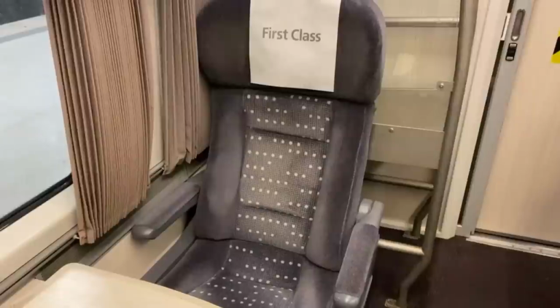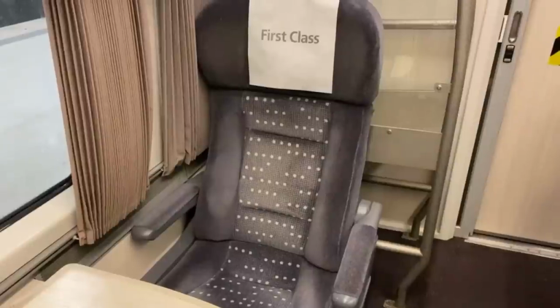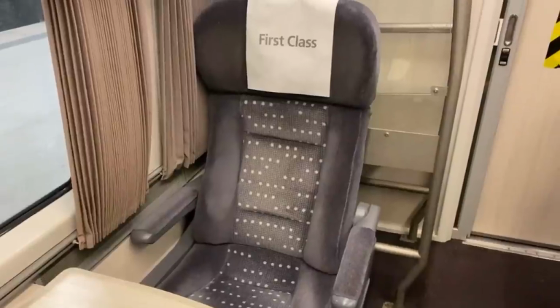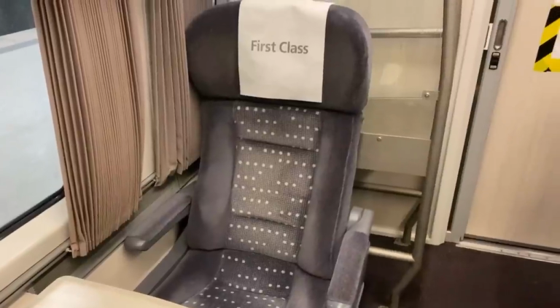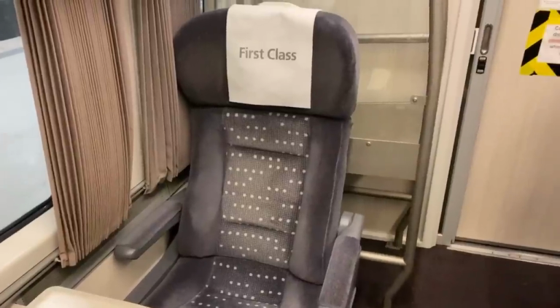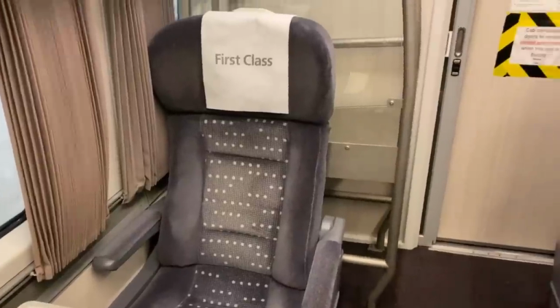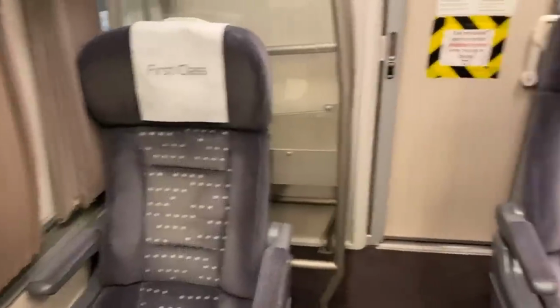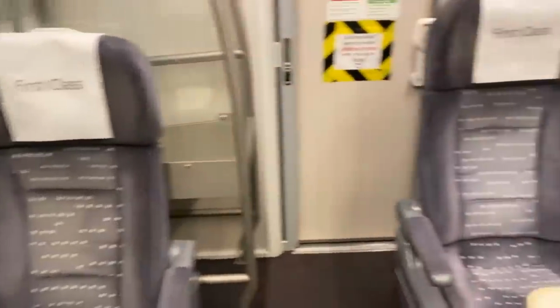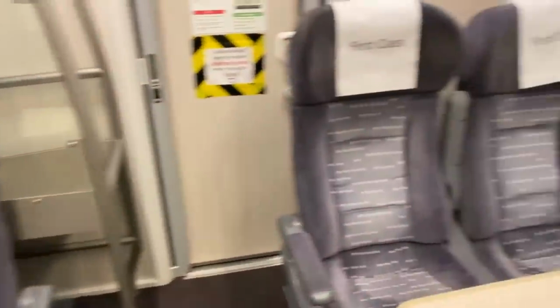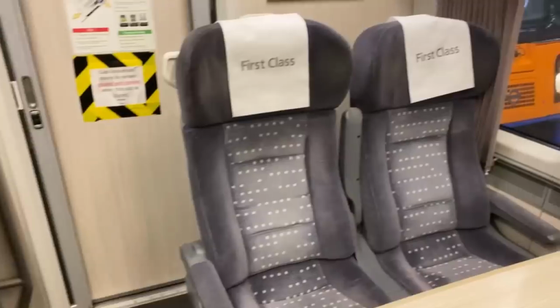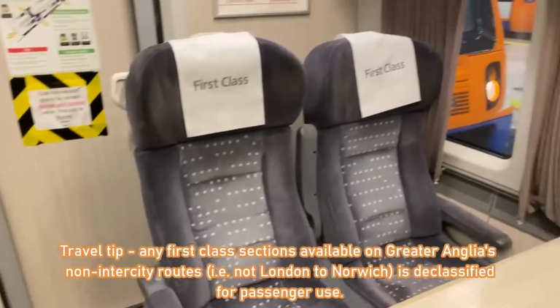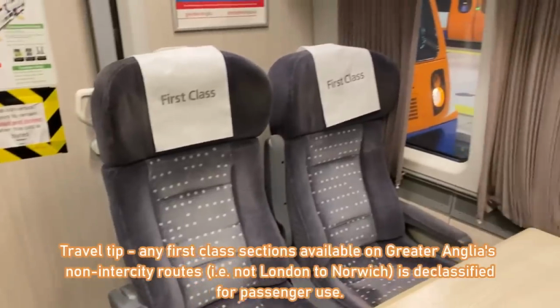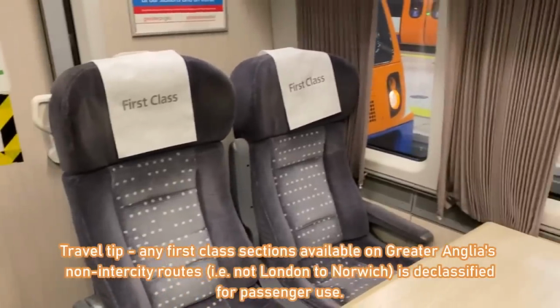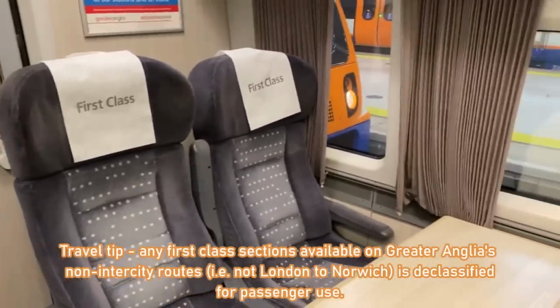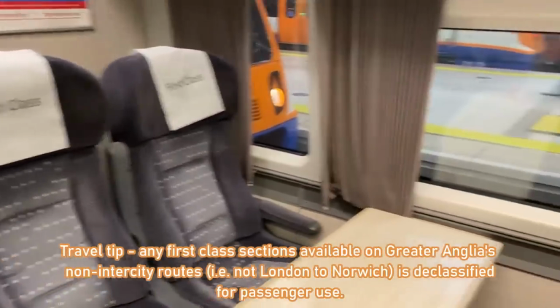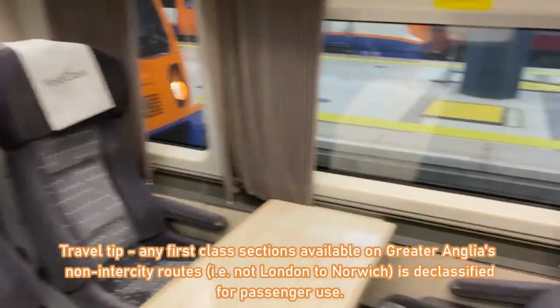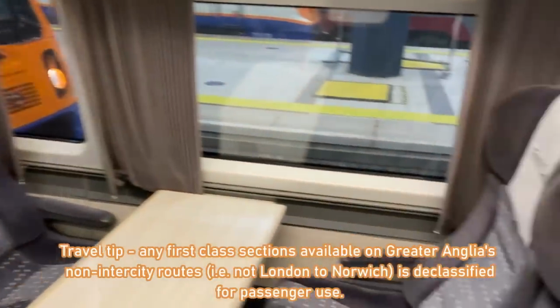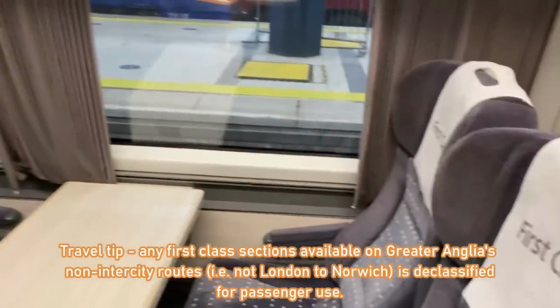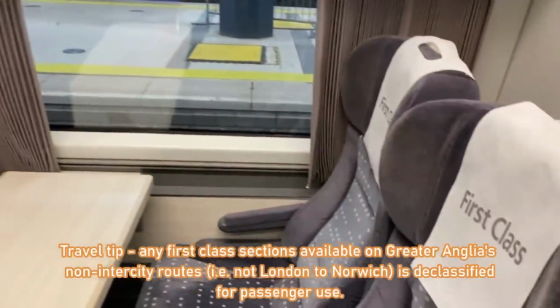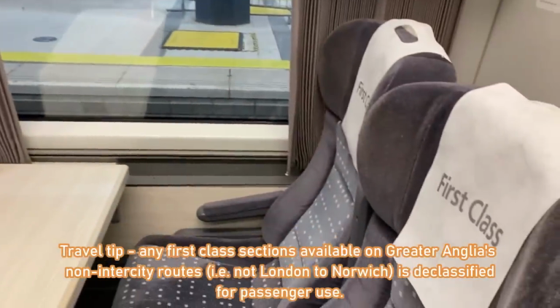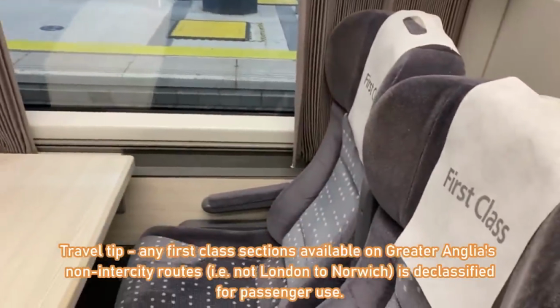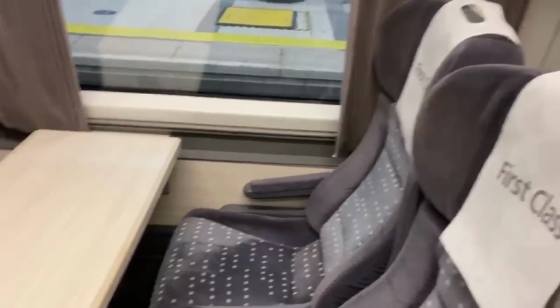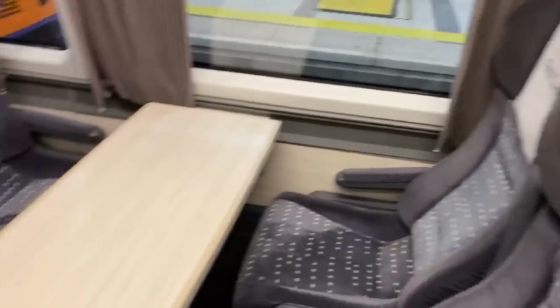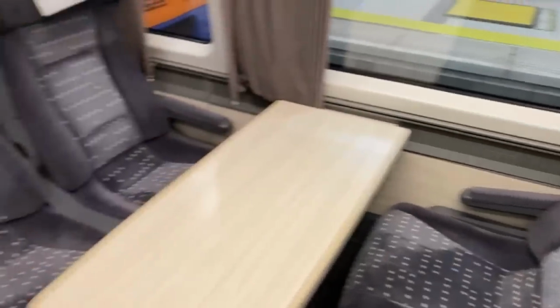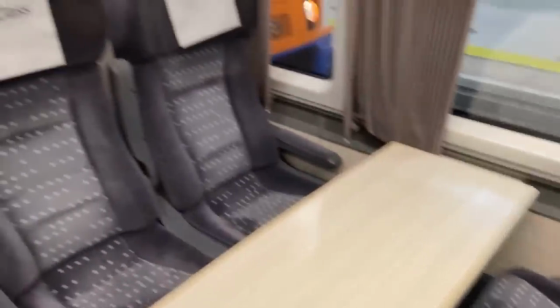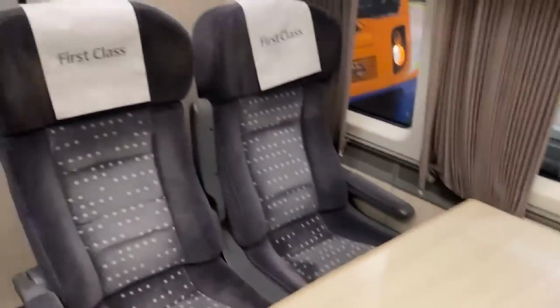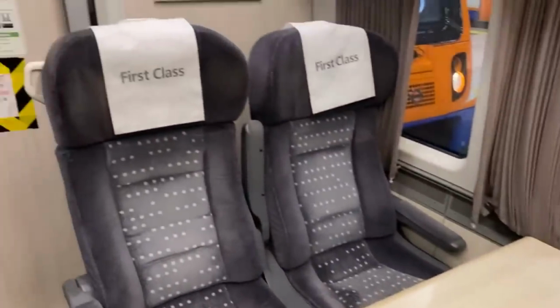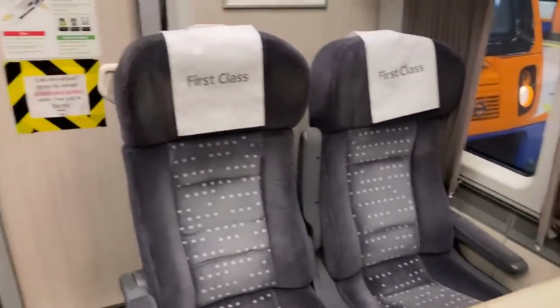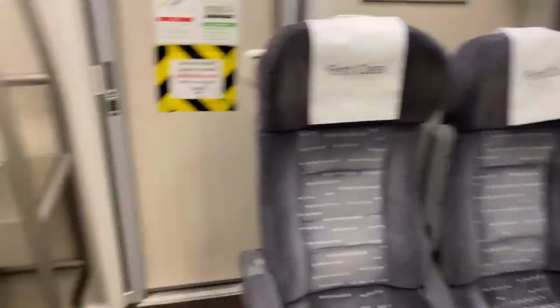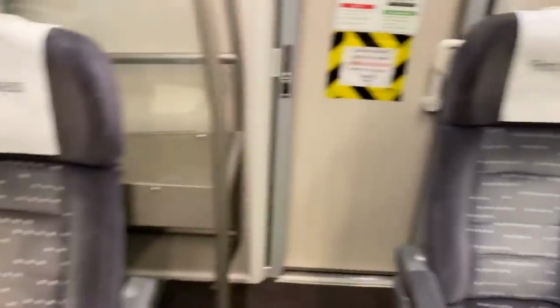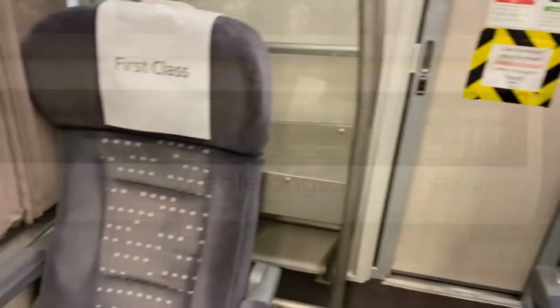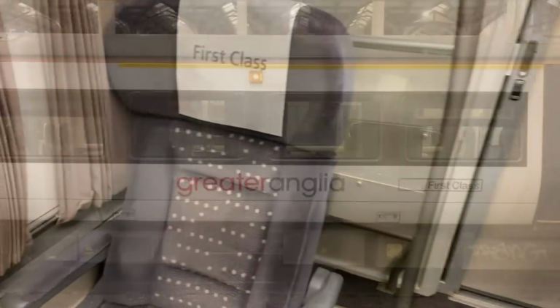I'll be in the First Class section for this trip, which is declassified for anyone to use. So it's time to ride in comfort all the way to Hertfordshire — let's get rolling!